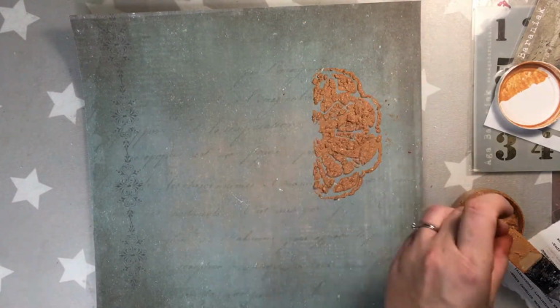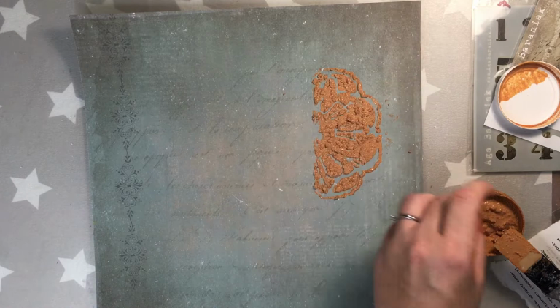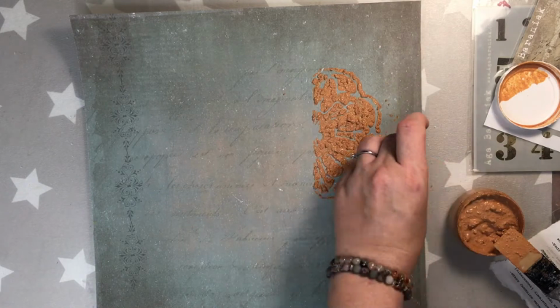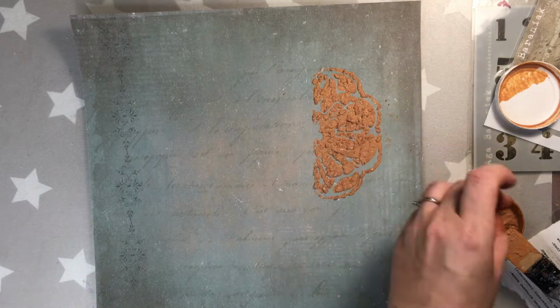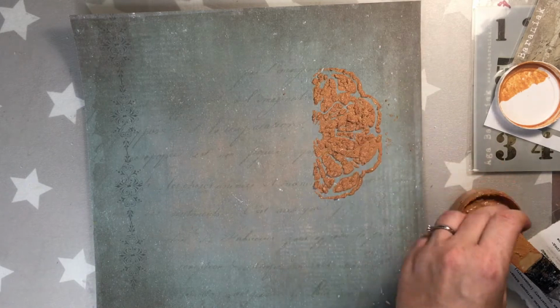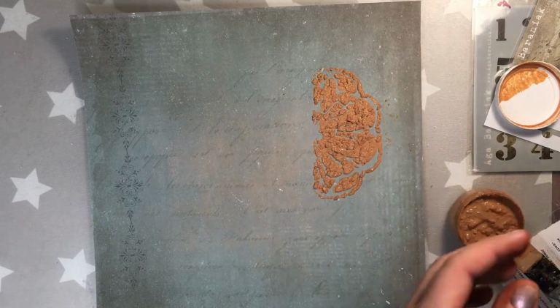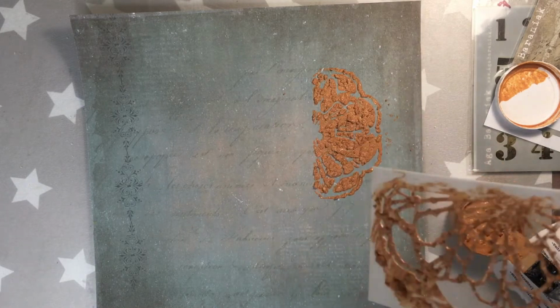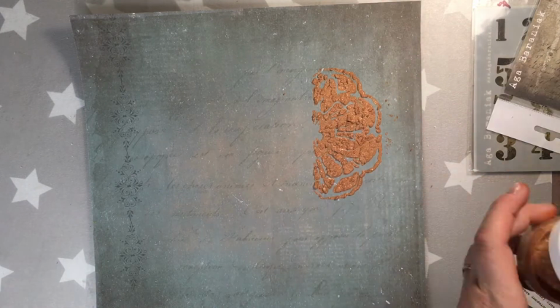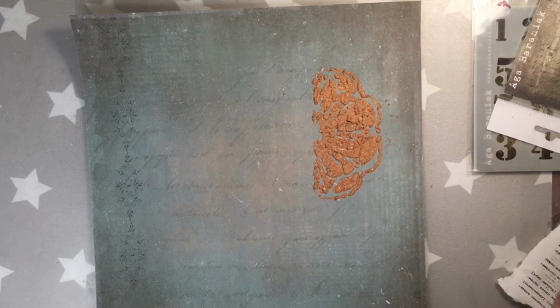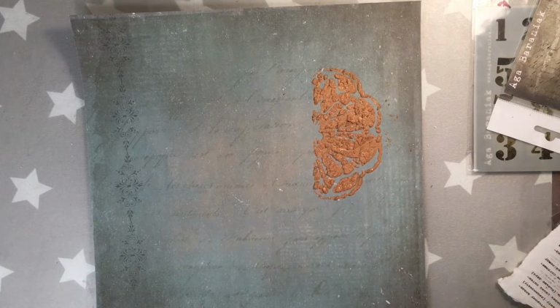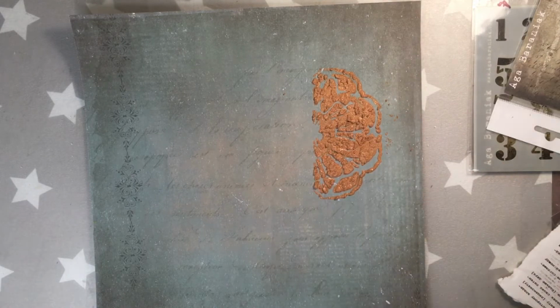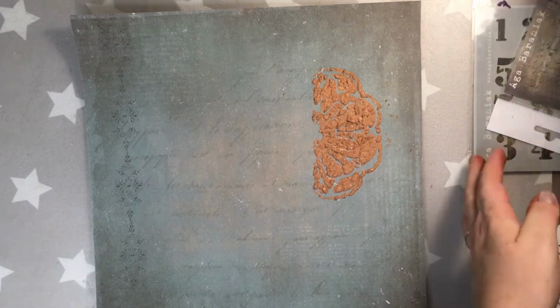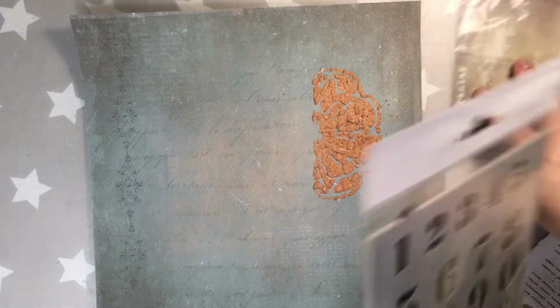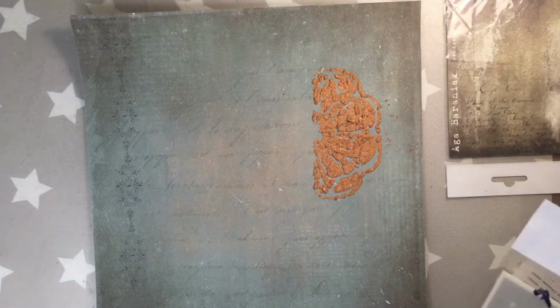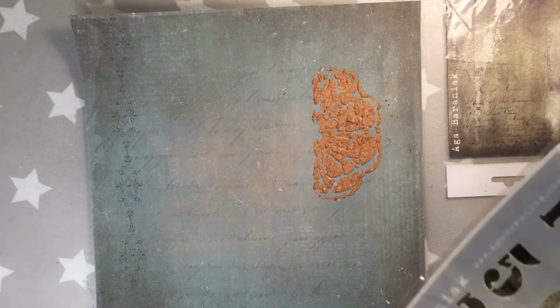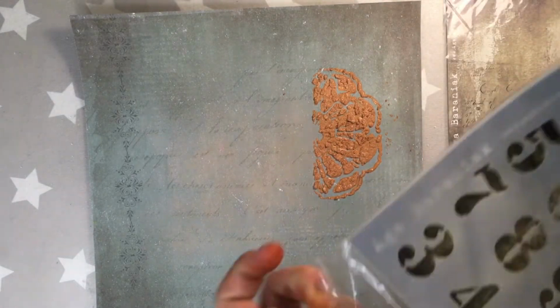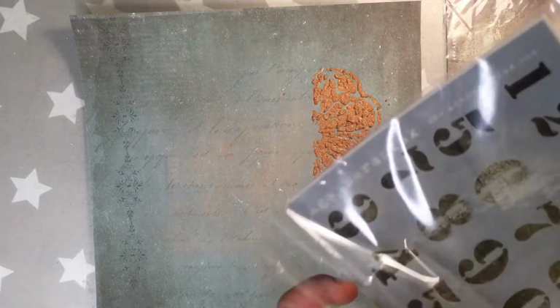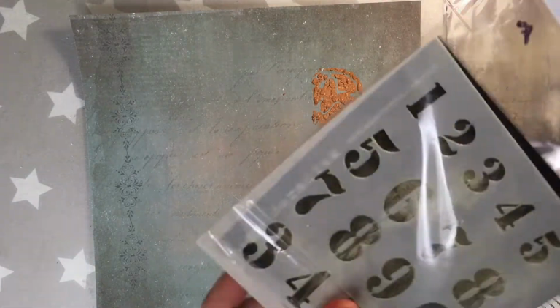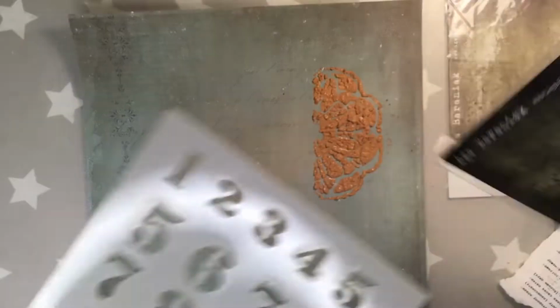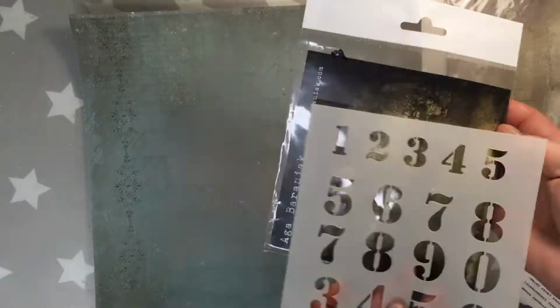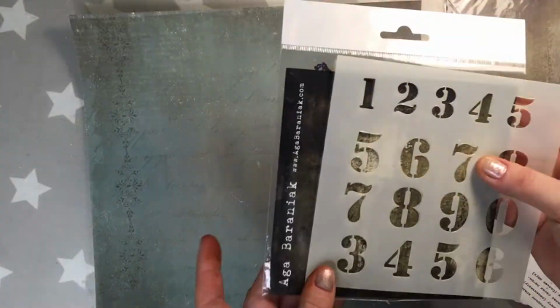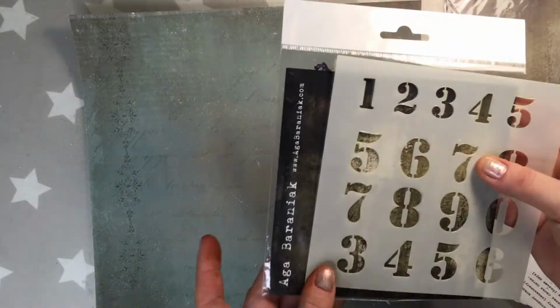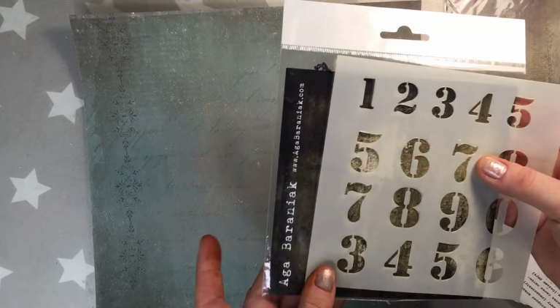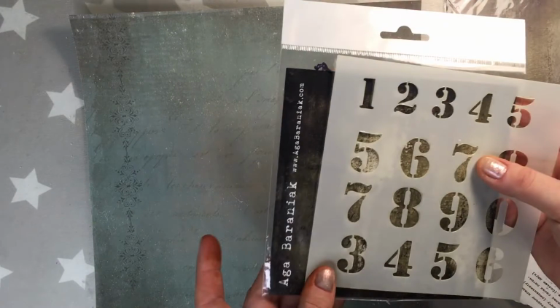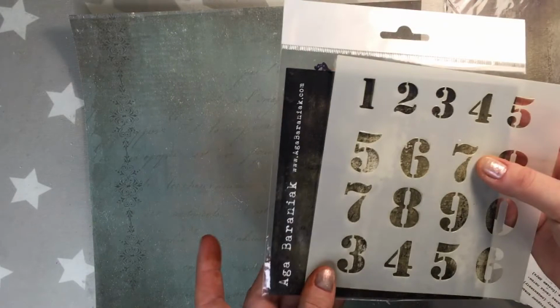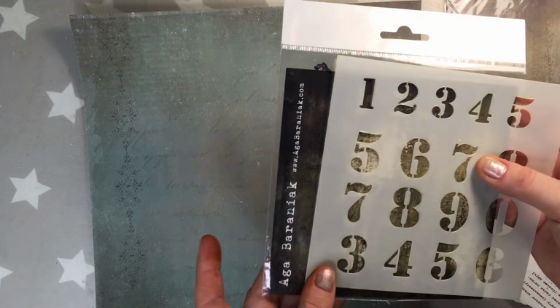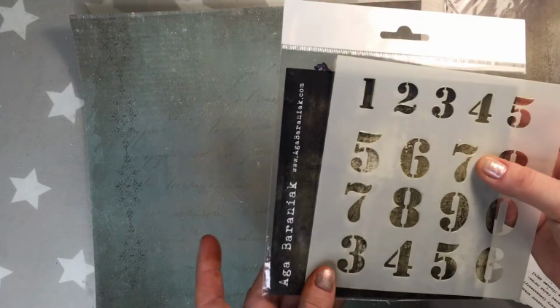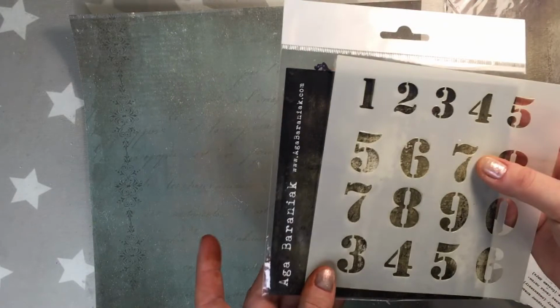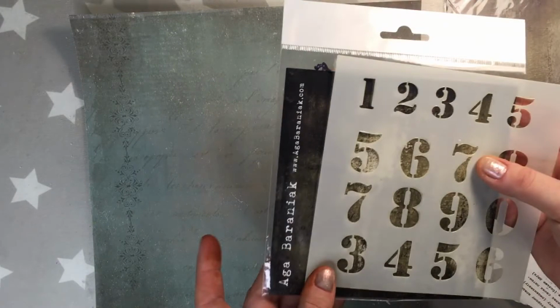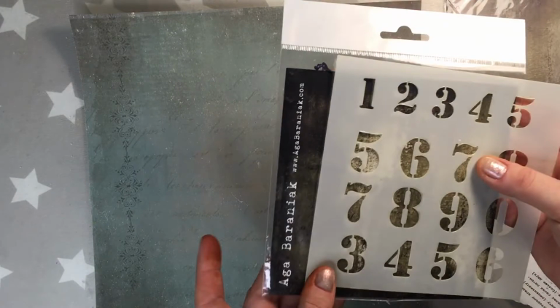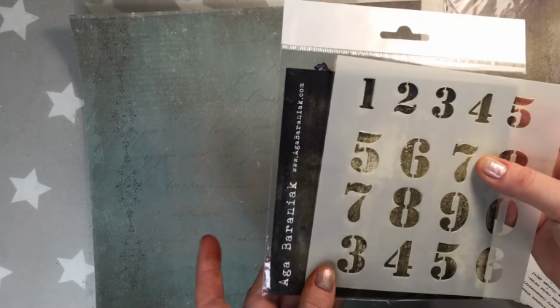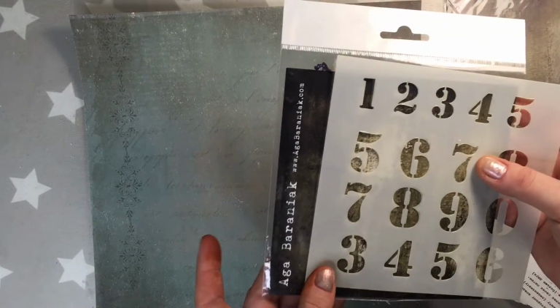As I mentioned earlier, Olga made a rust paste with three different colors — that's a very nice tutorial also, you should see it.